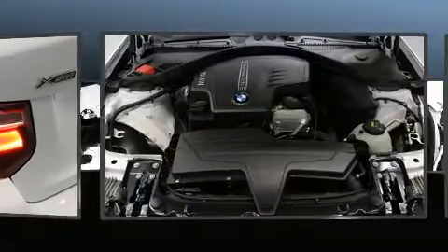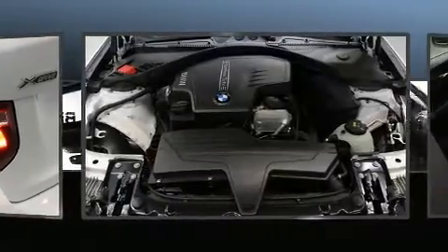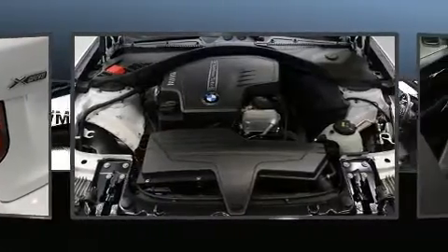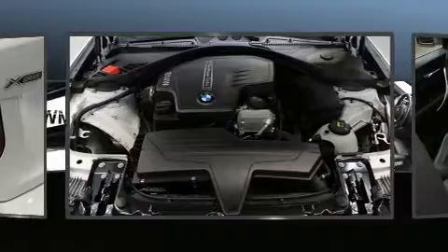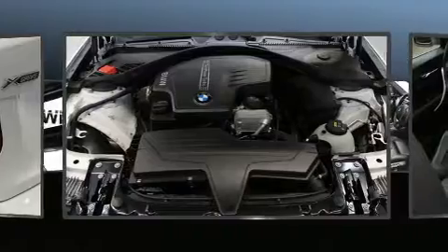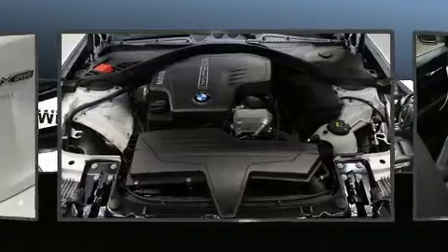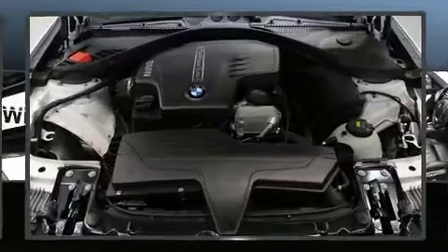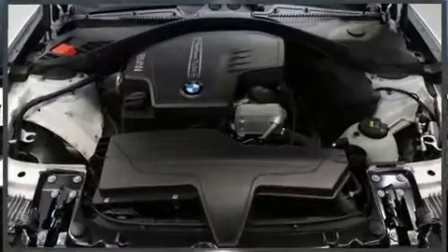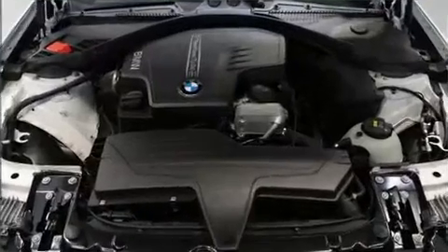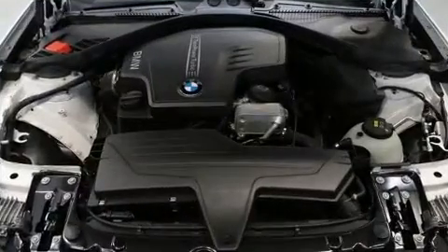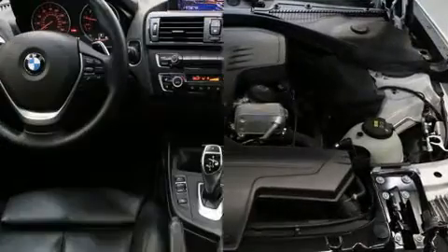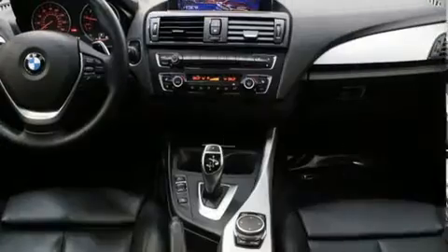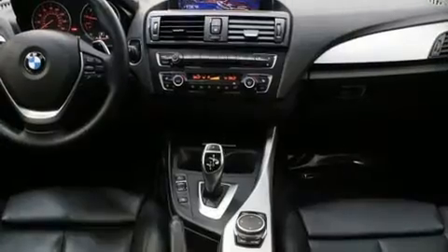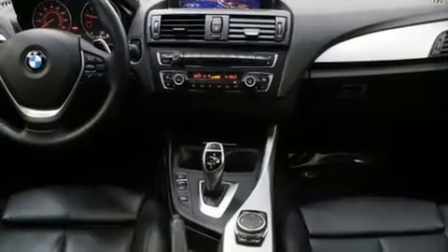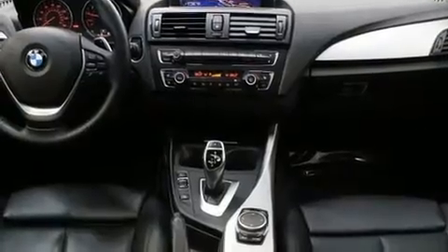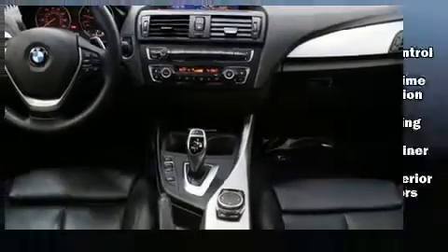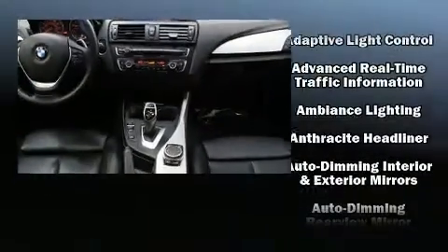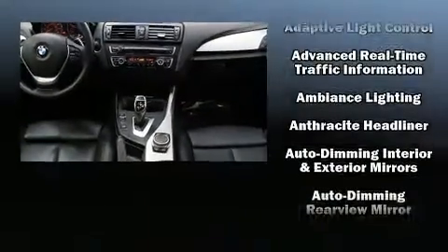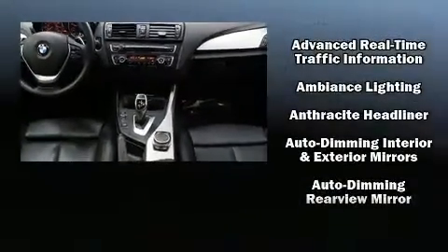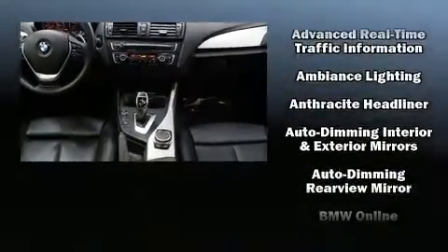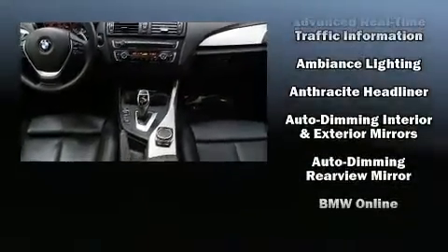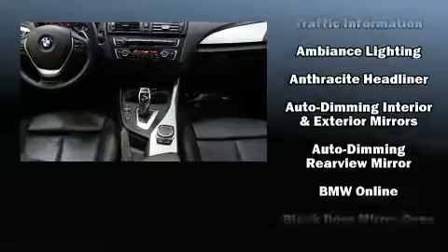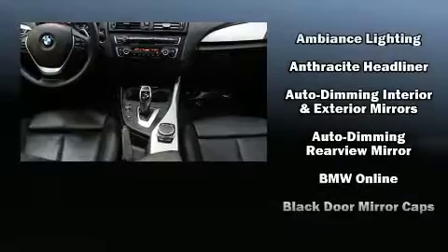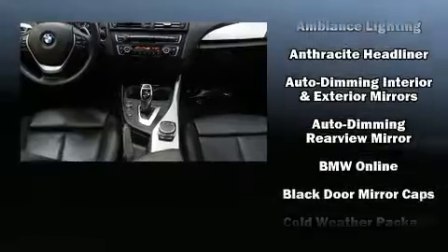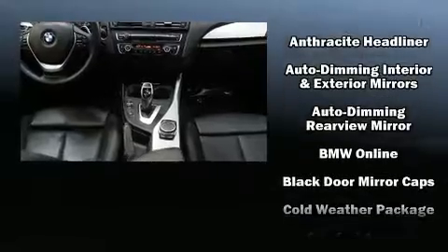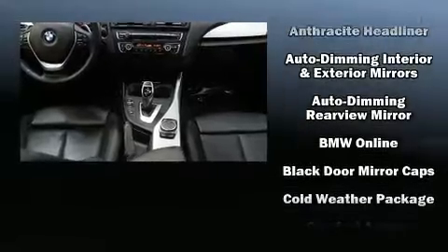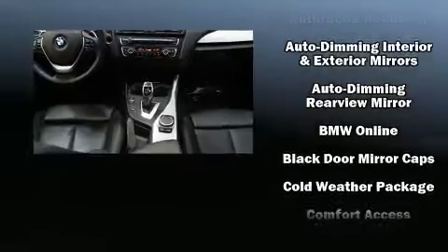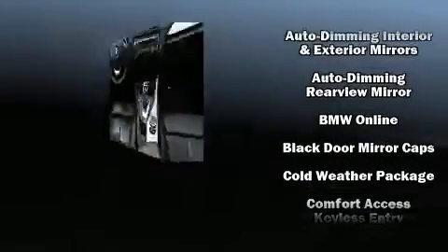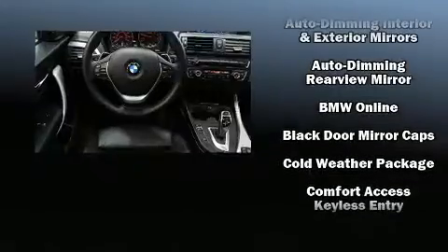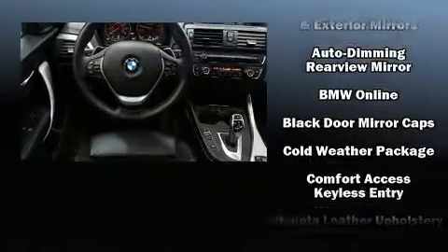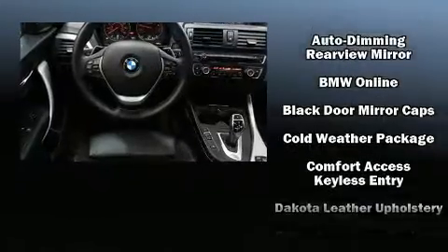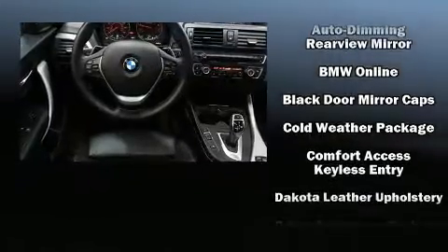BMW infused the interior with top-shelf amenities such as power front seats, automatic temperature control, and leather upholstery.